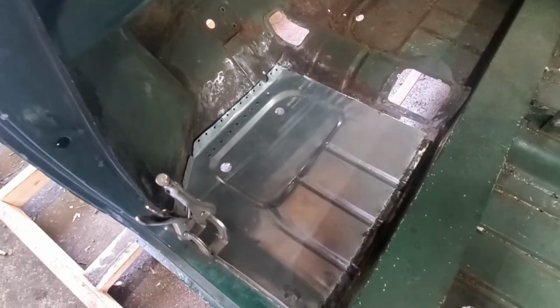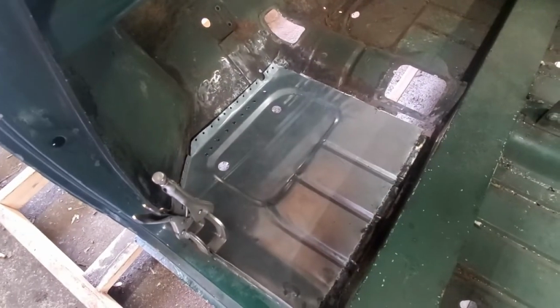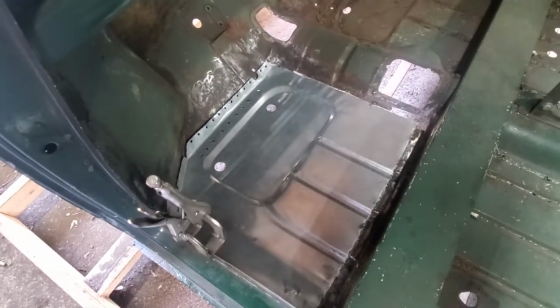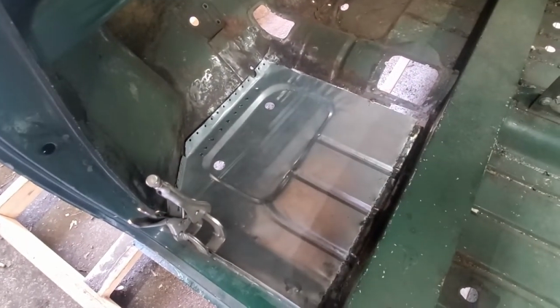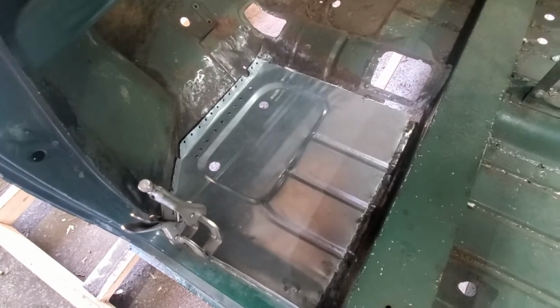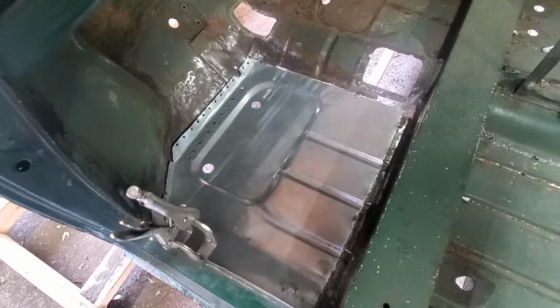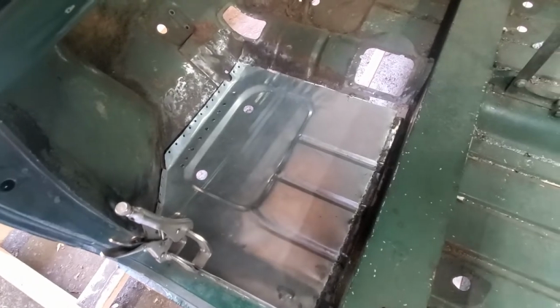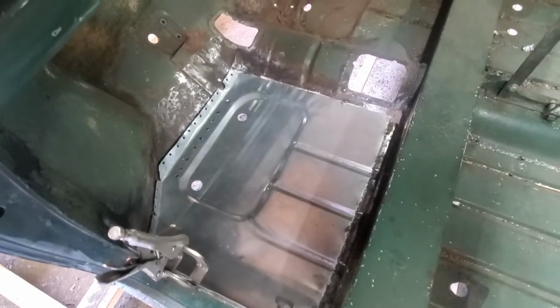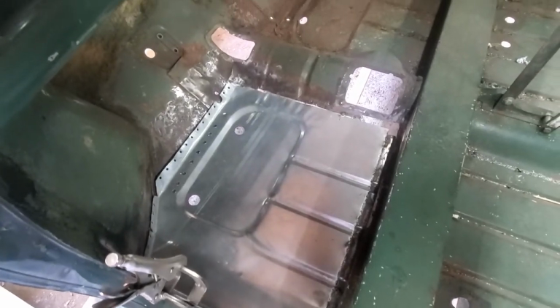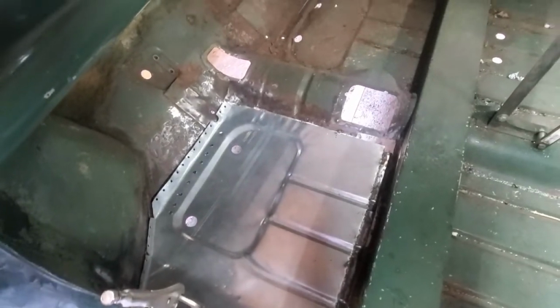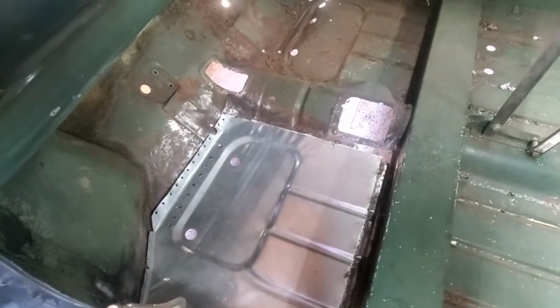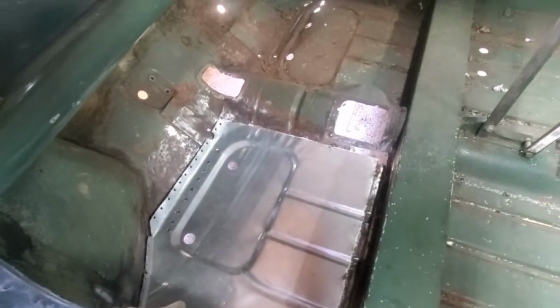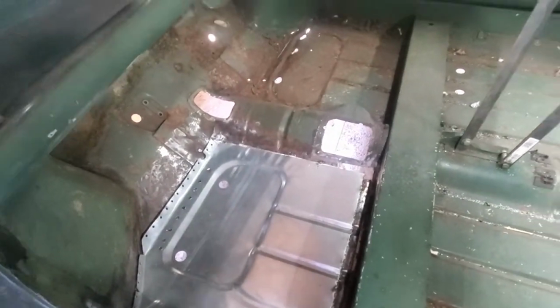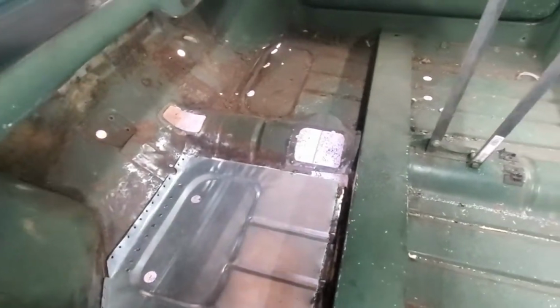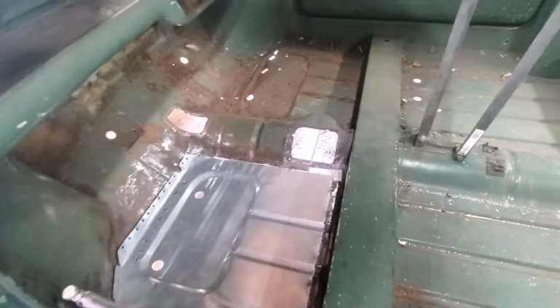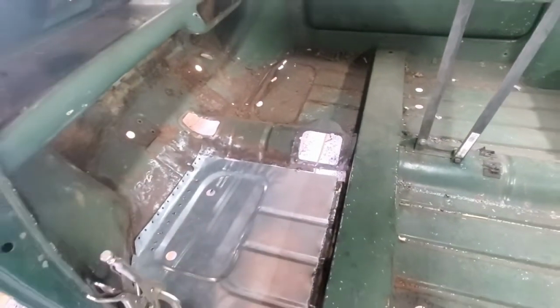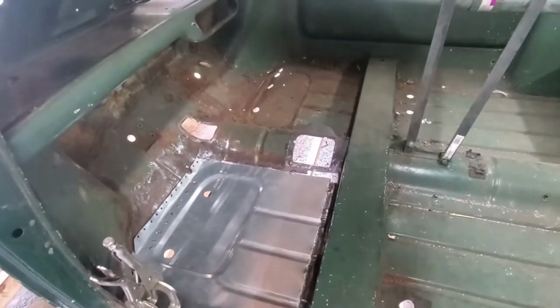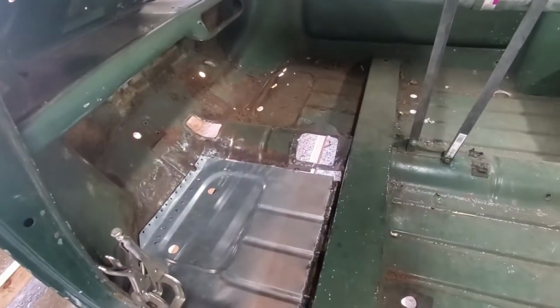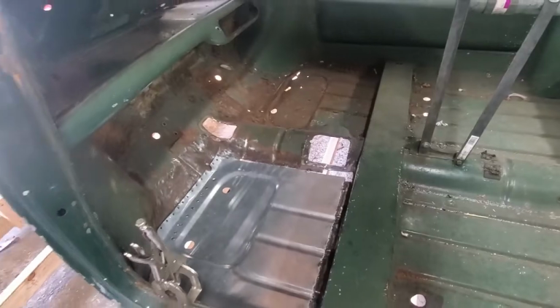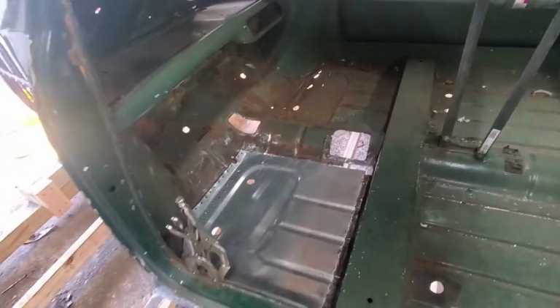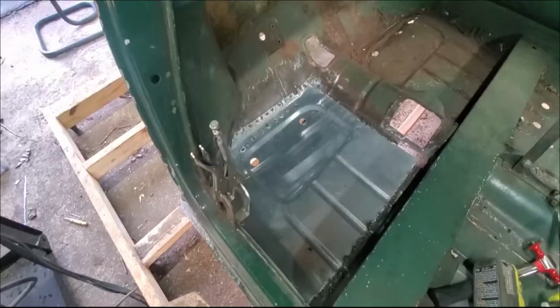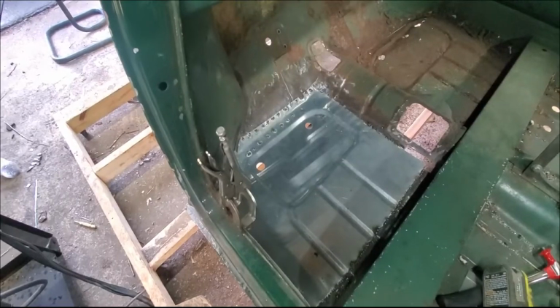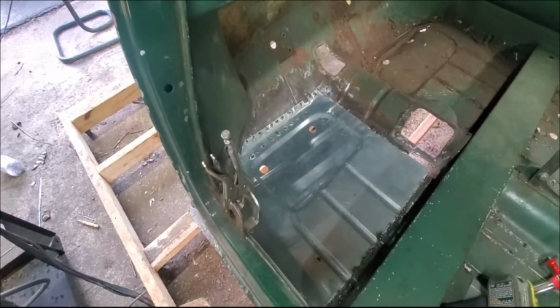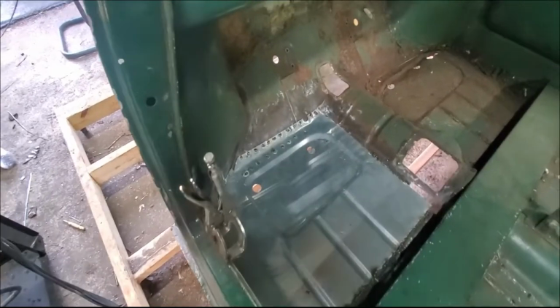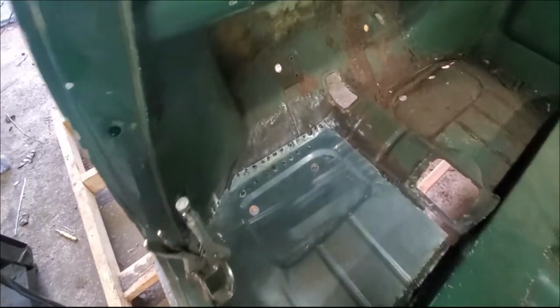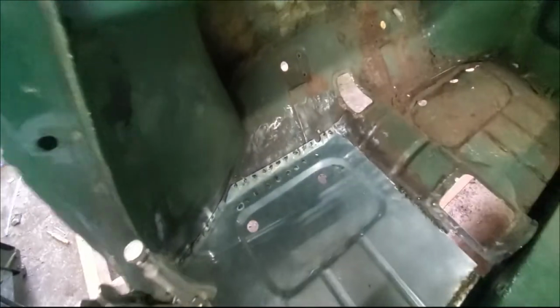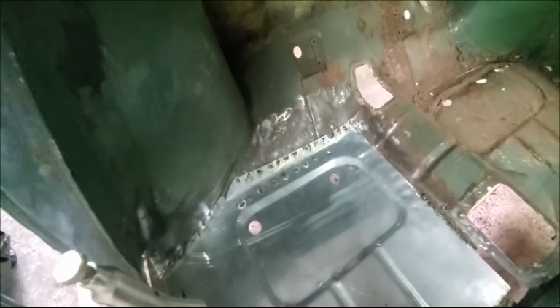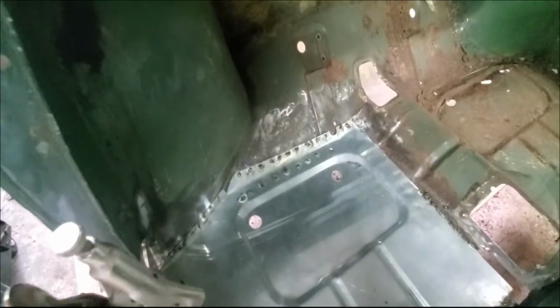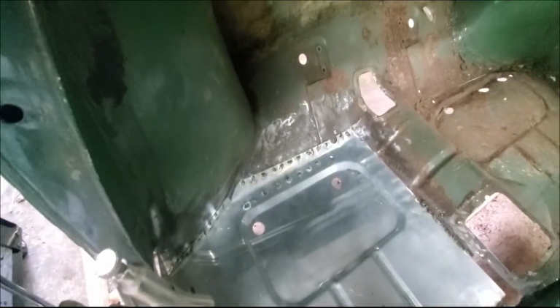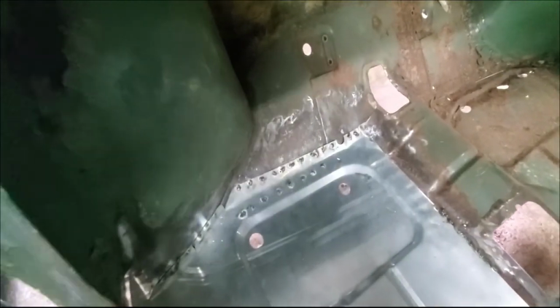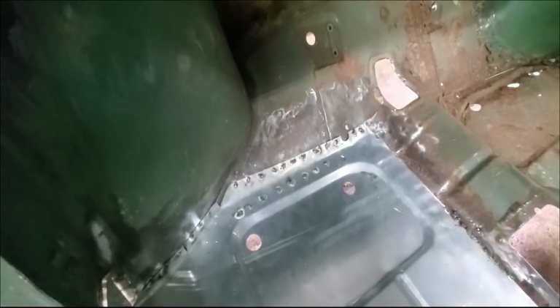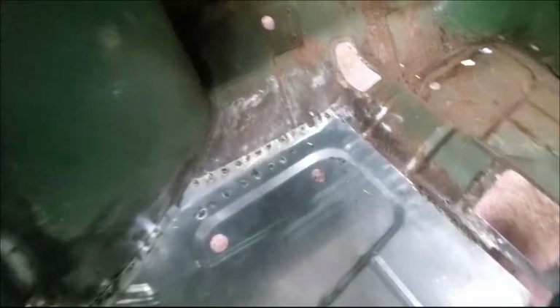What do I expect for a $300 rotisserie? Let's get this thing welded in here and try to get all these holes patched up. I'll bring you back. Hey guys, we're back — I got it all plug welded in.